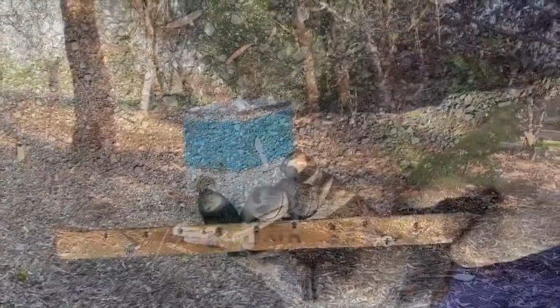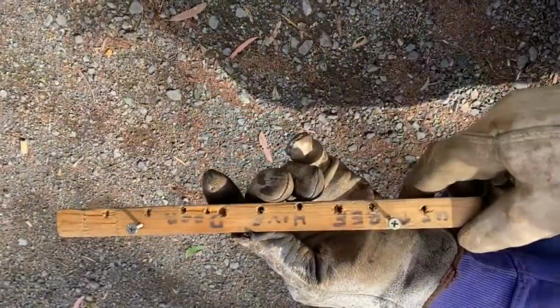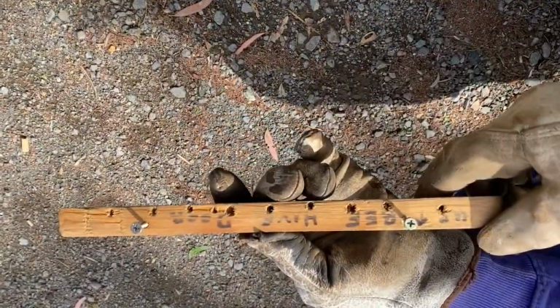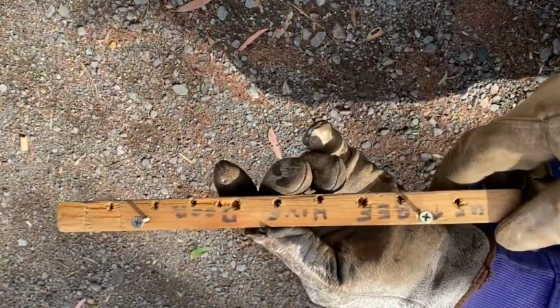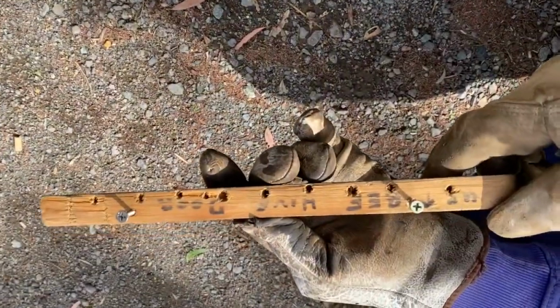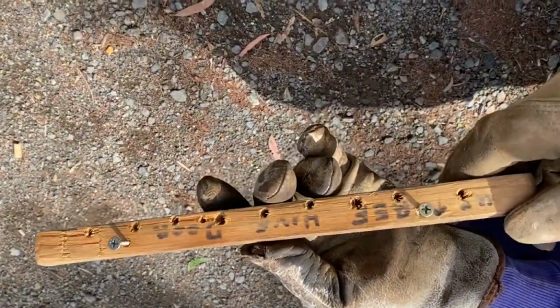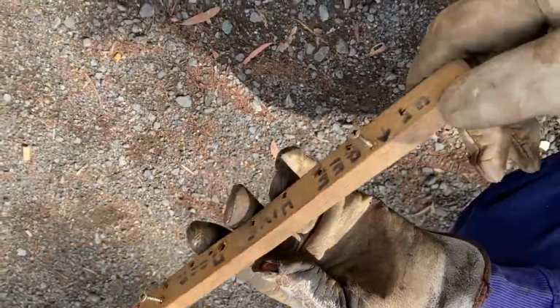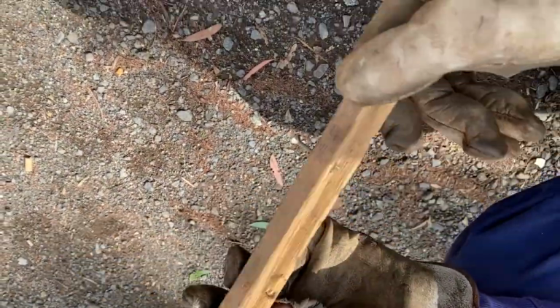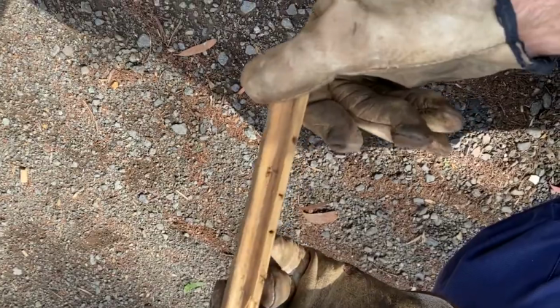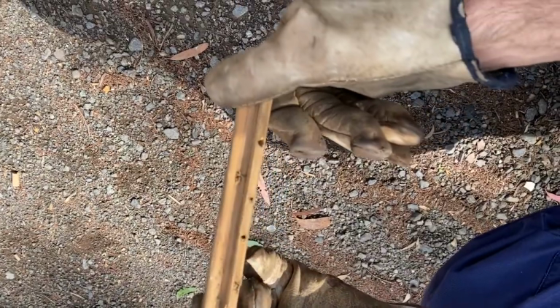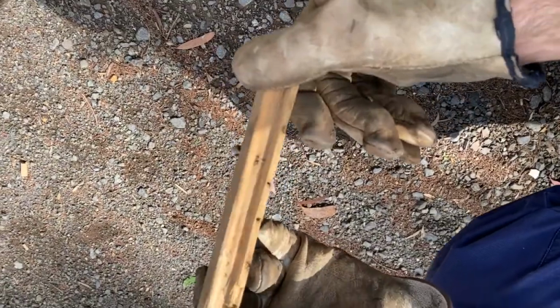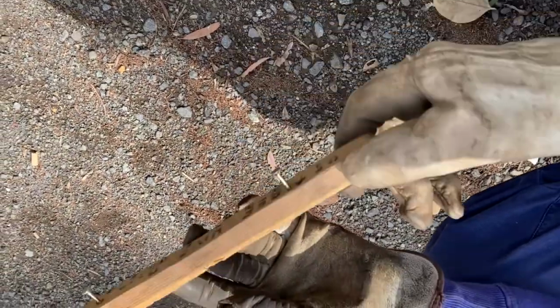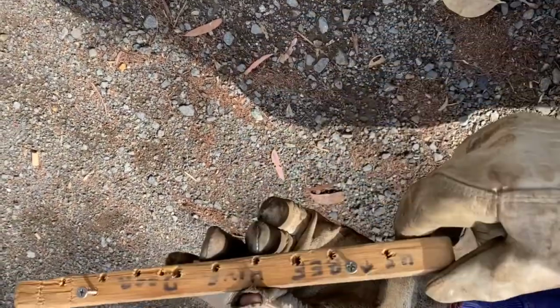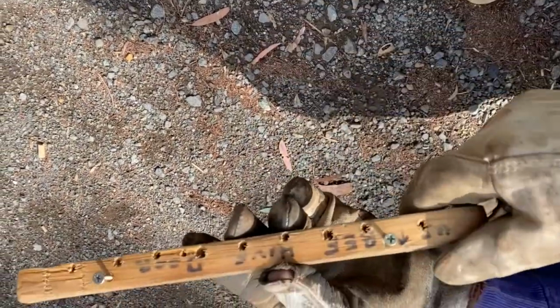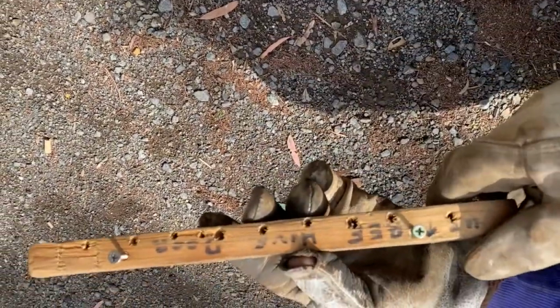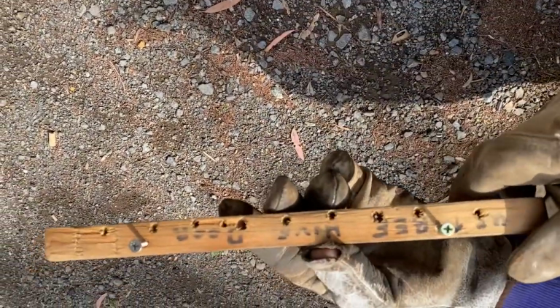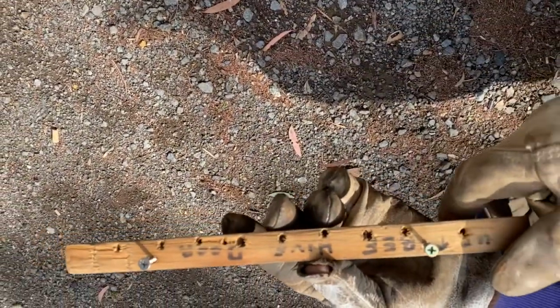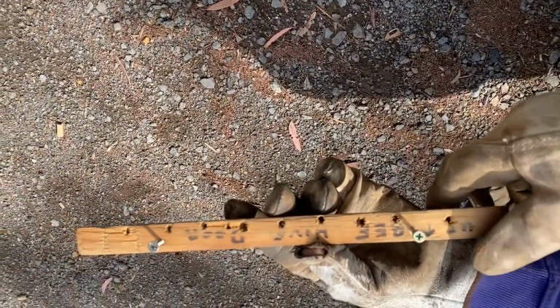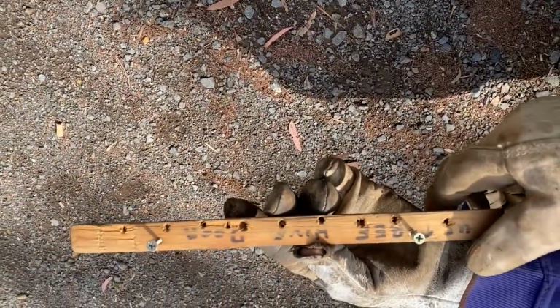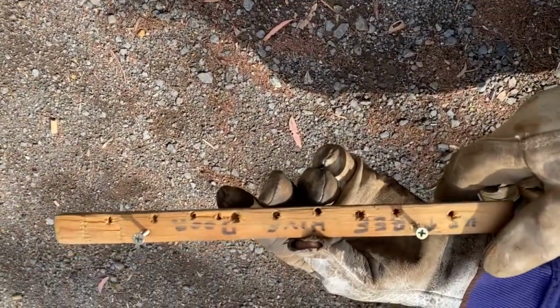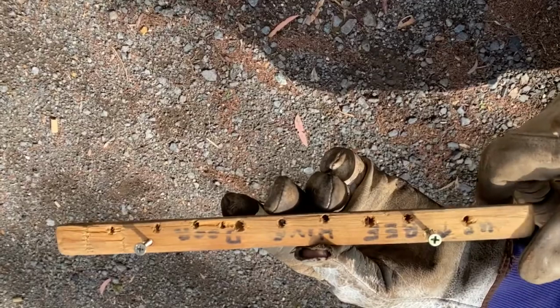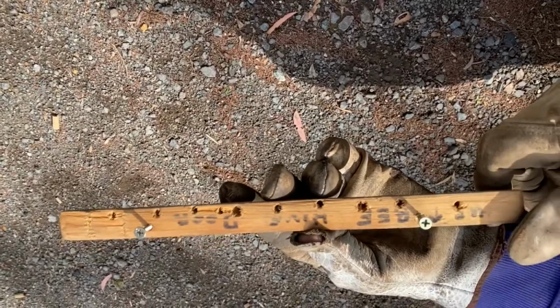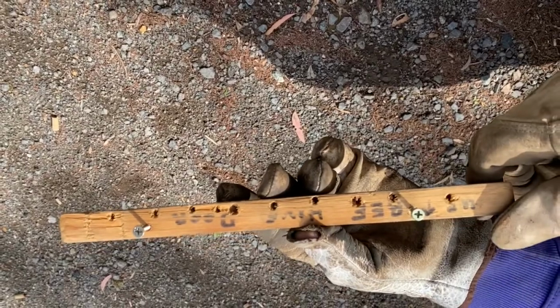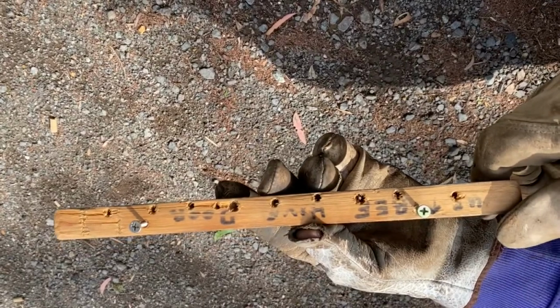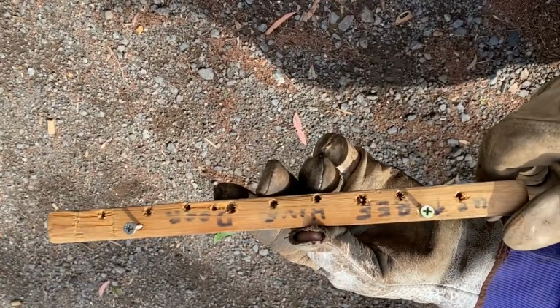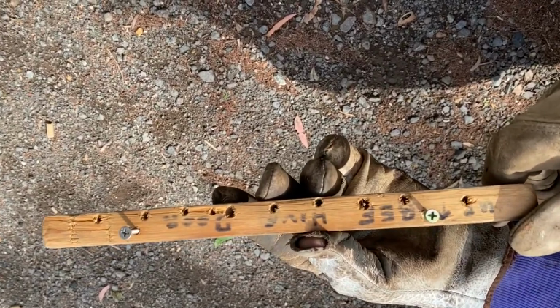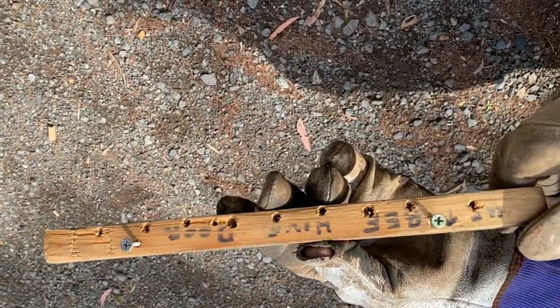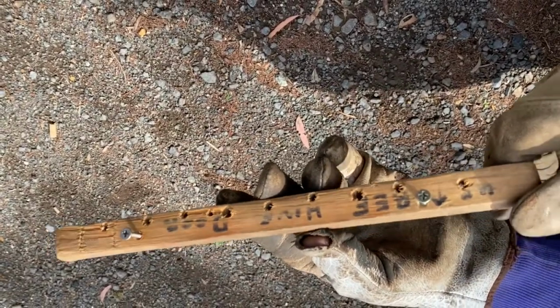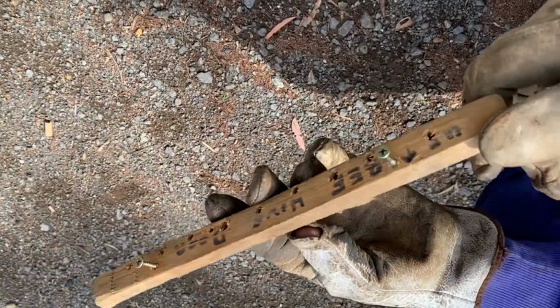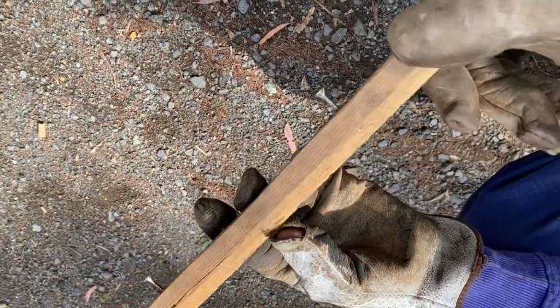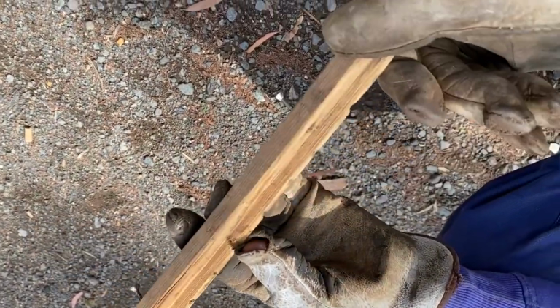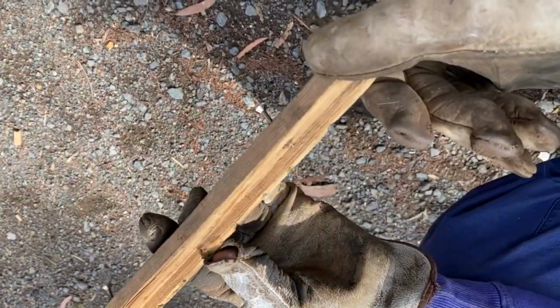This is the little beehive door that John made — you can see he's drilled little ventilation holes that are too small for bees to get in and out of, but it supplies a bit of added ventilation when they're locked in for their transit.